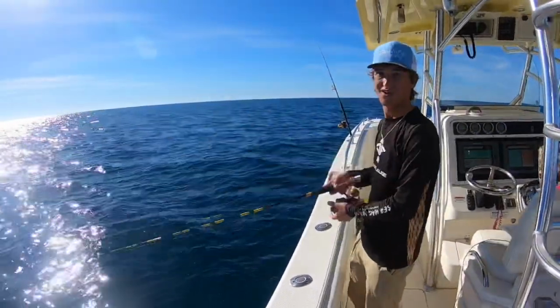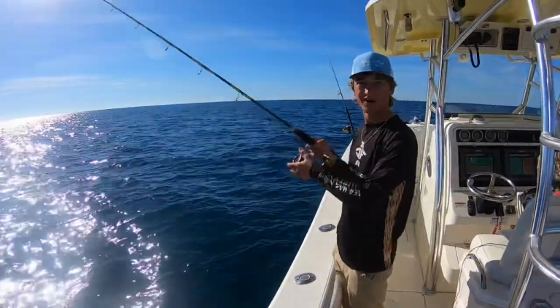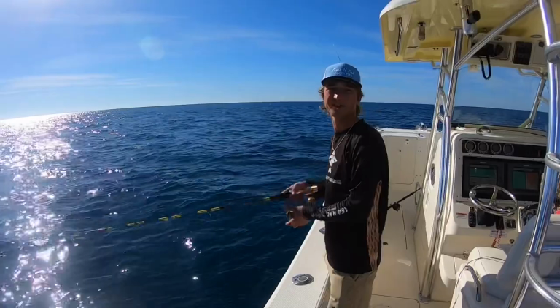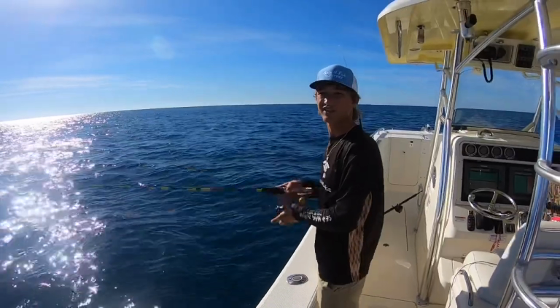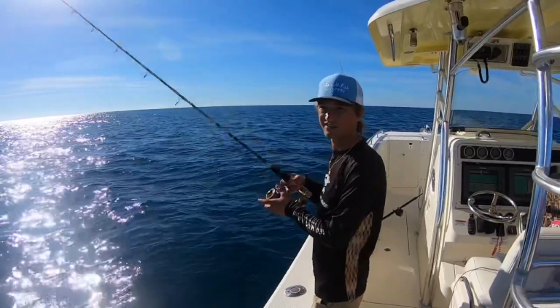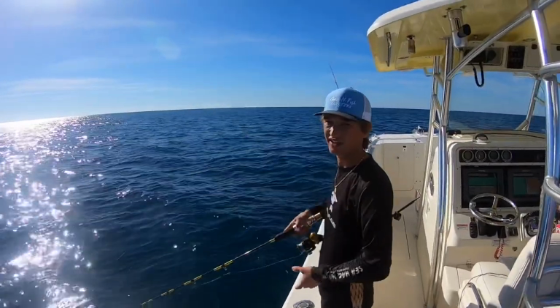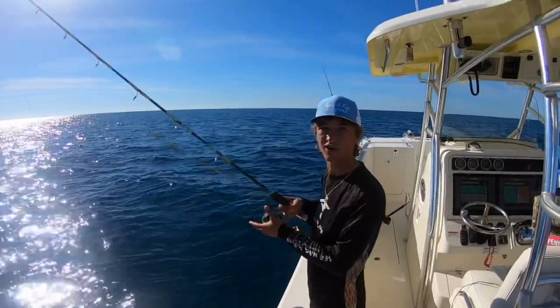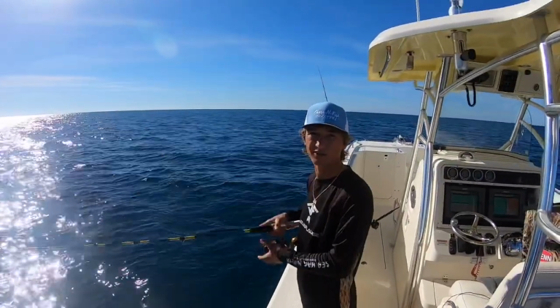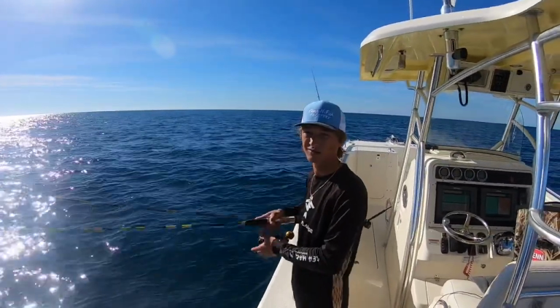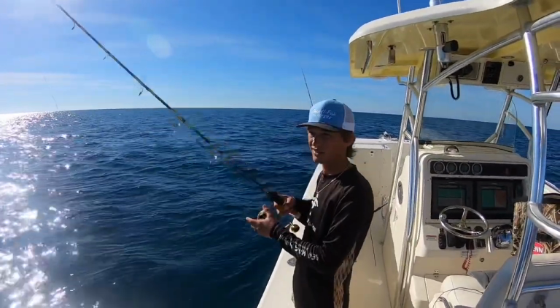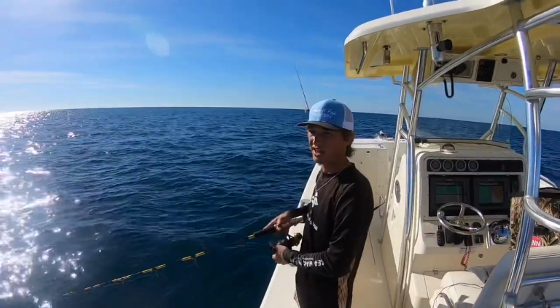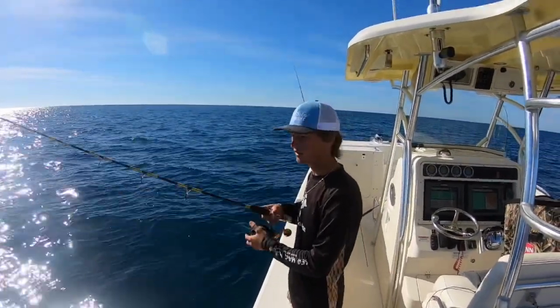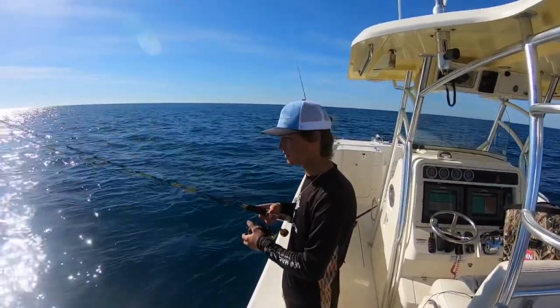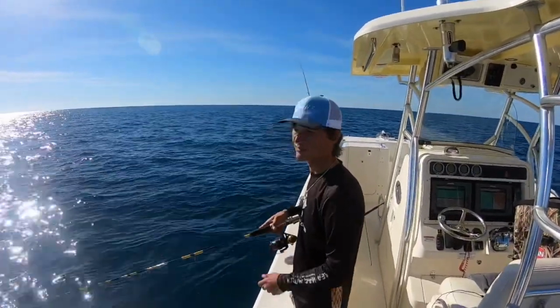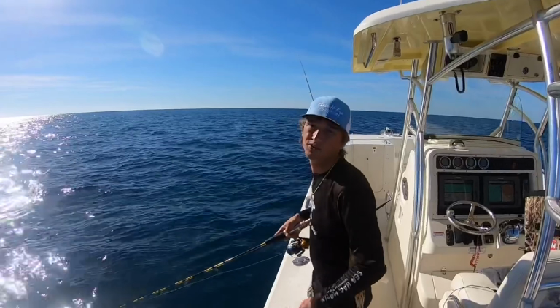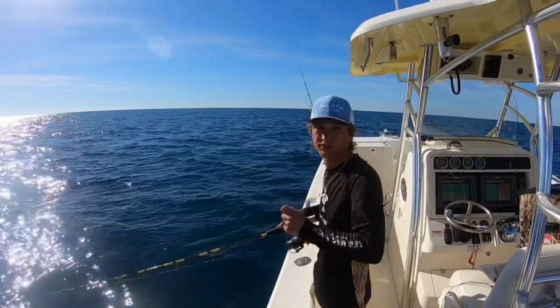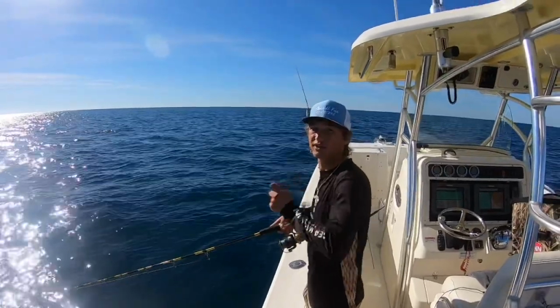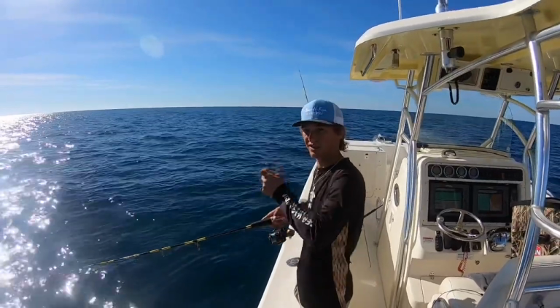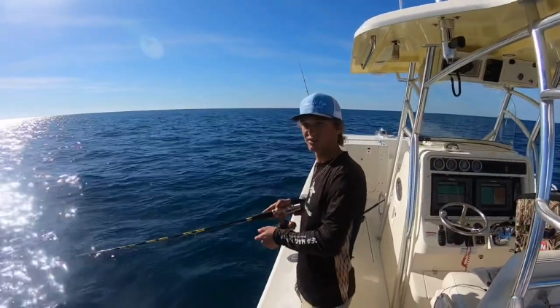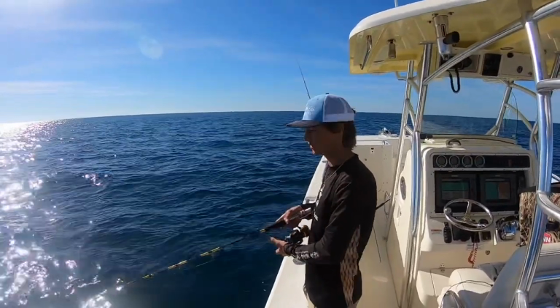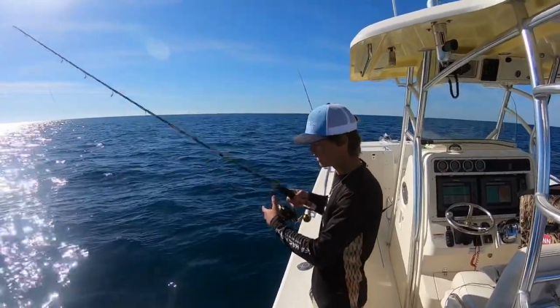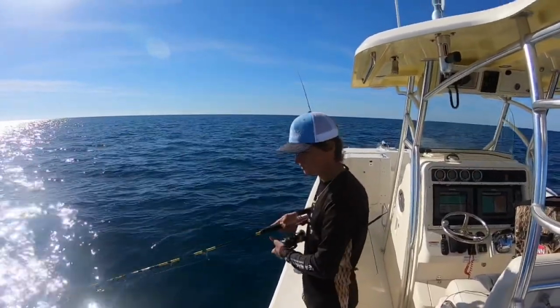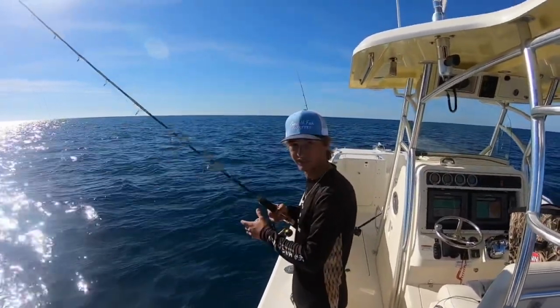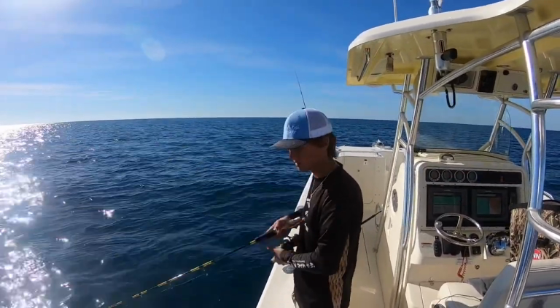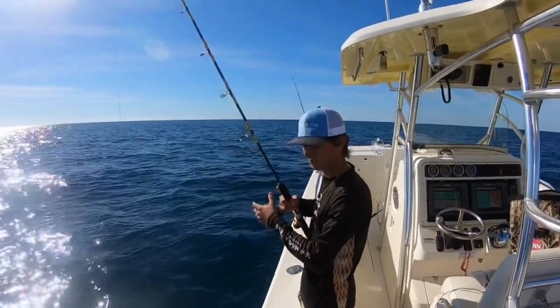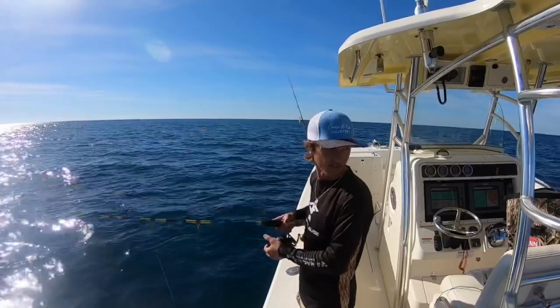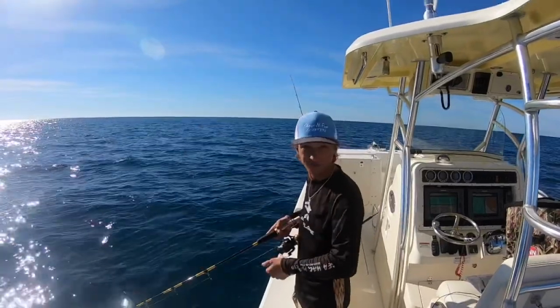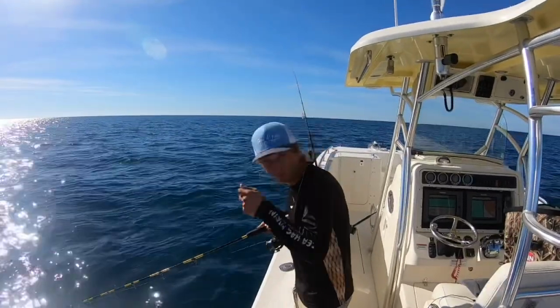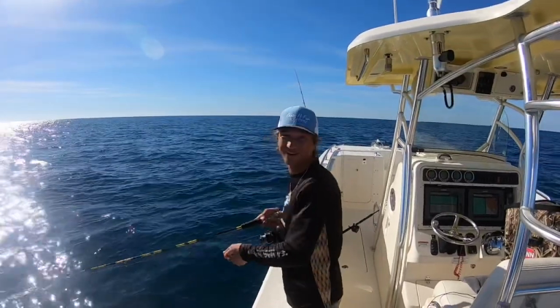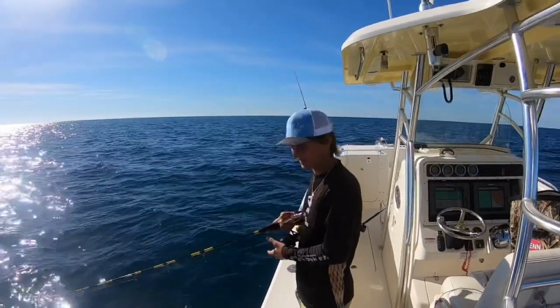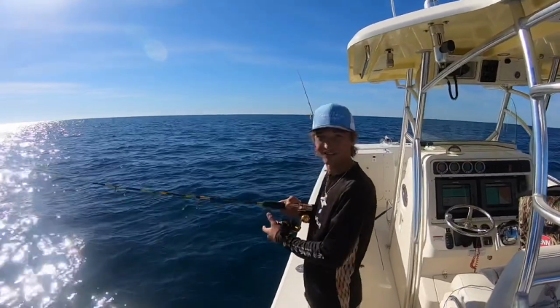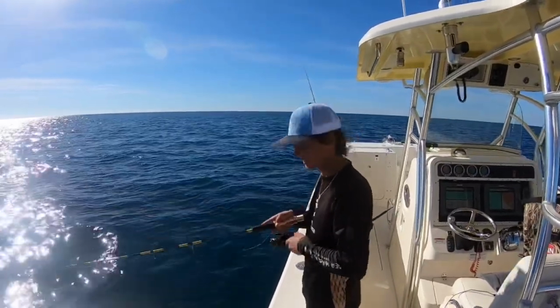When I'm working these Jig Heads, I let it go all the way down to the bottom. And once you hit the bottom, you want to be real aggressive with it — do a bunch of up and down motions and reel at the same time. You'll feel them lock down. I feel like you hit a truck down there.